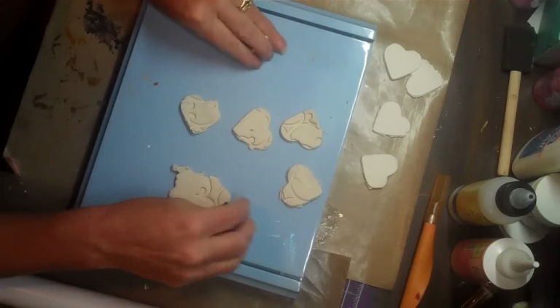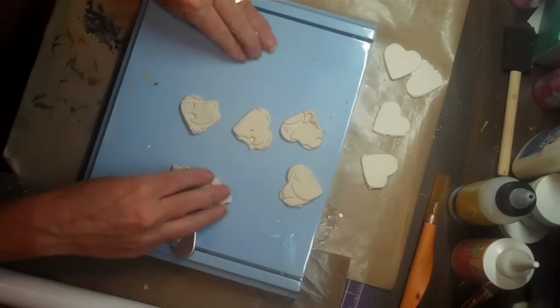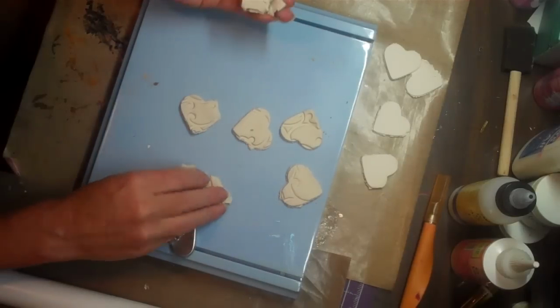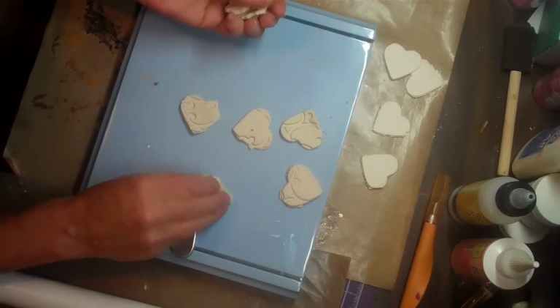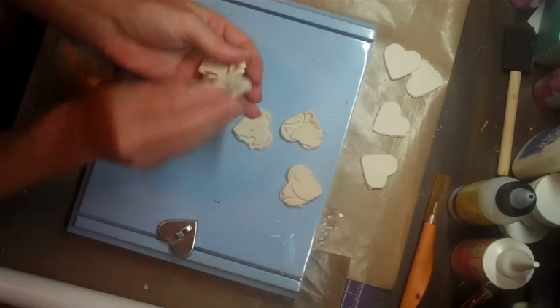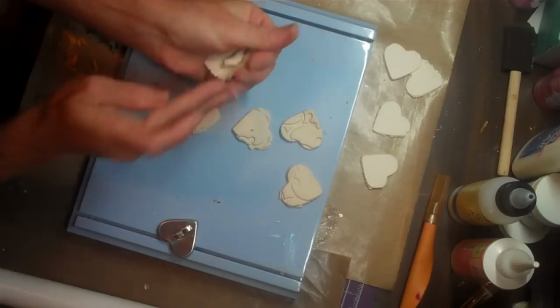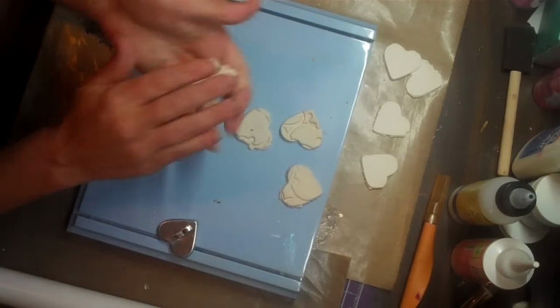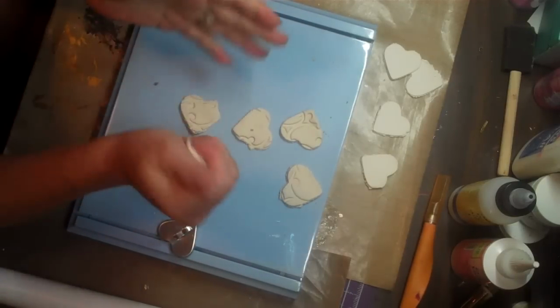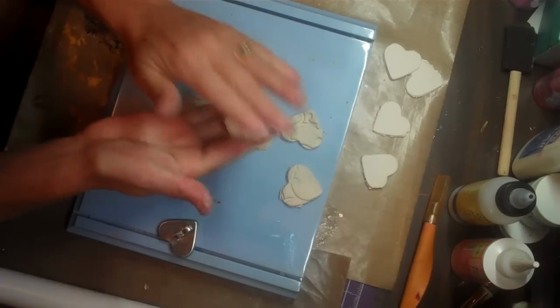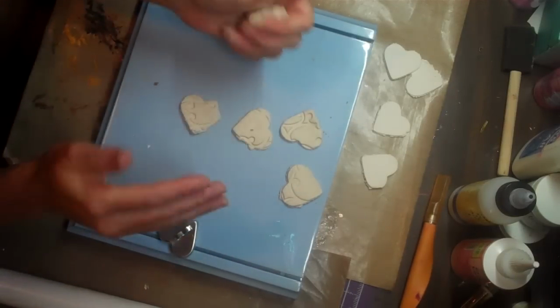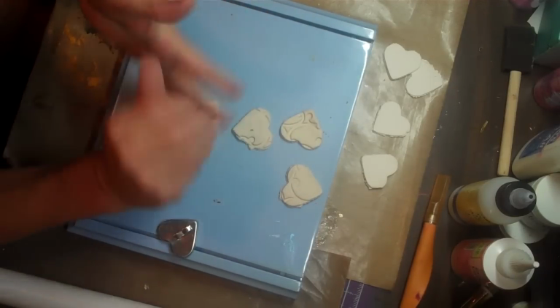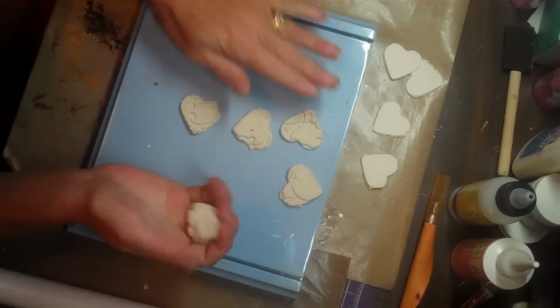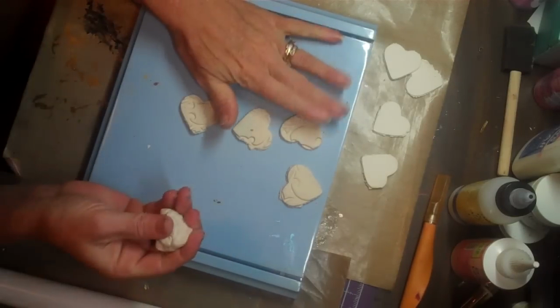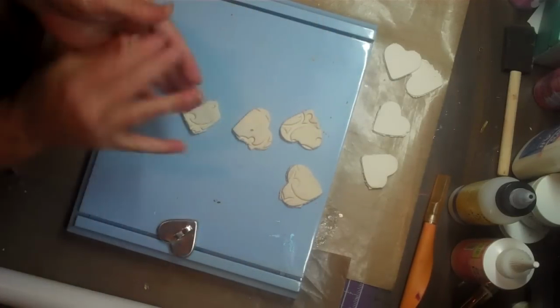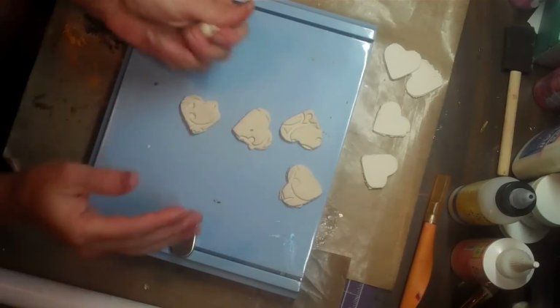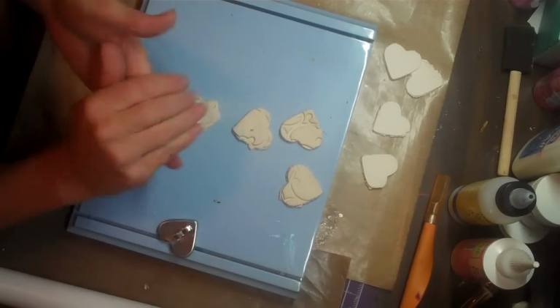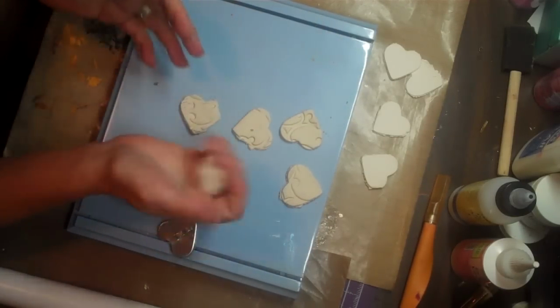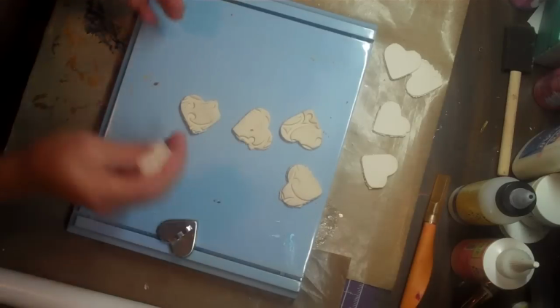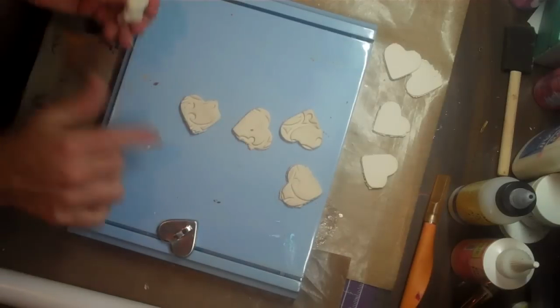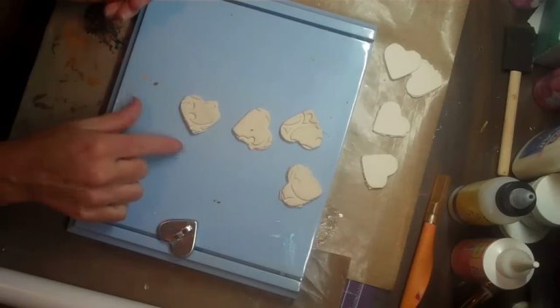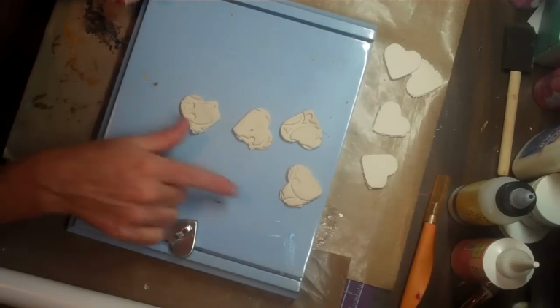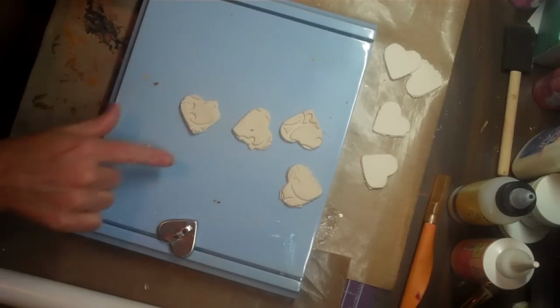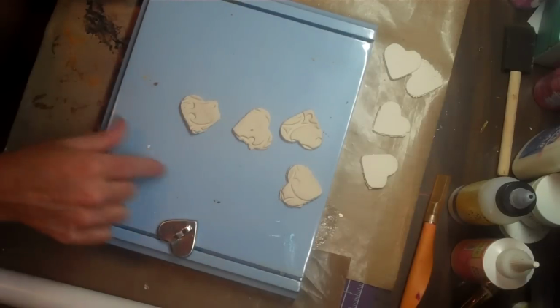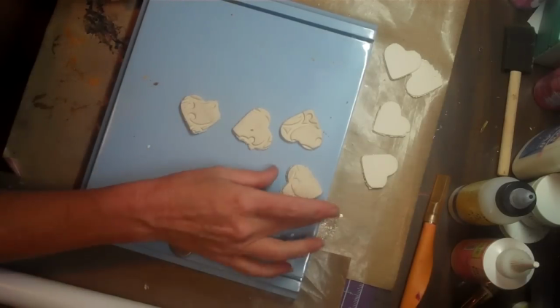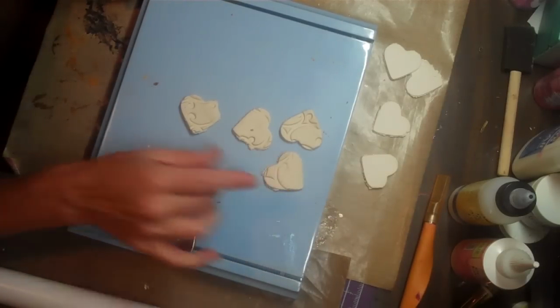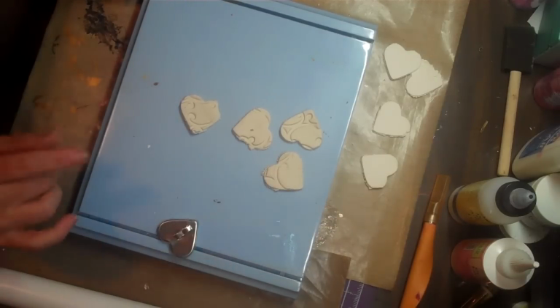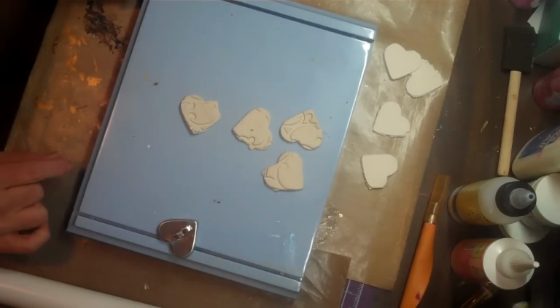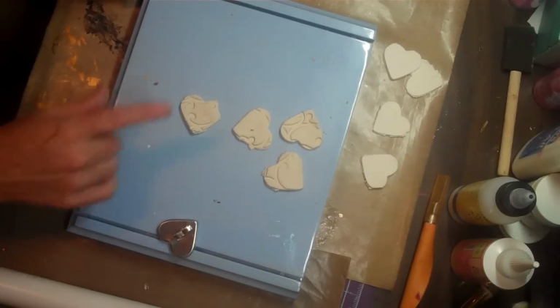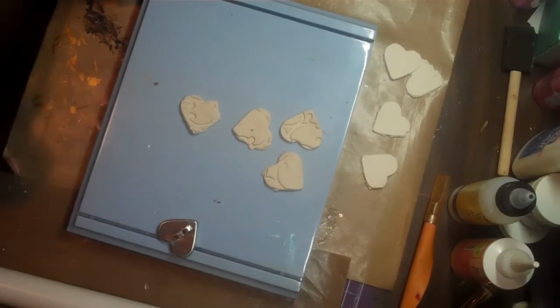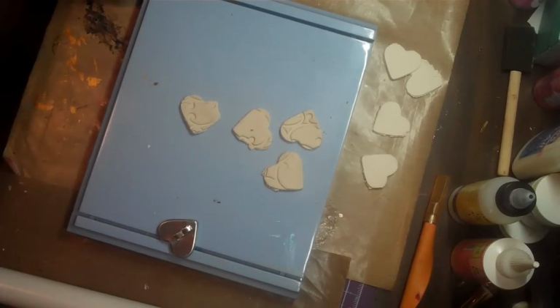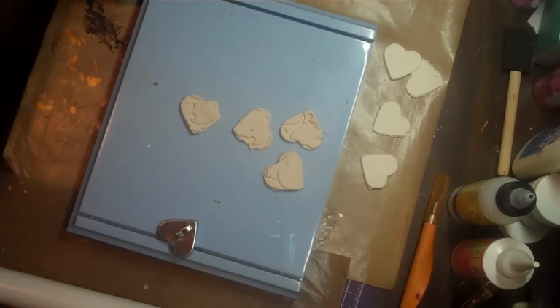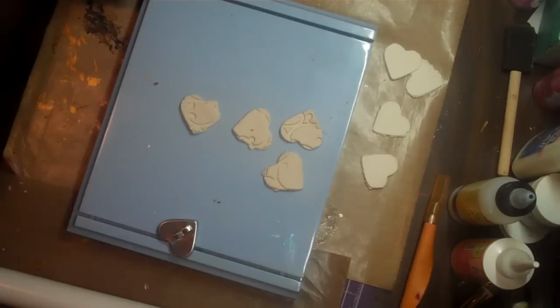With this extra clay, I would either put it back inside or just make a couple more images for myself. So those are going to dry, and you're going to come back when these dry — talk to you in a few.